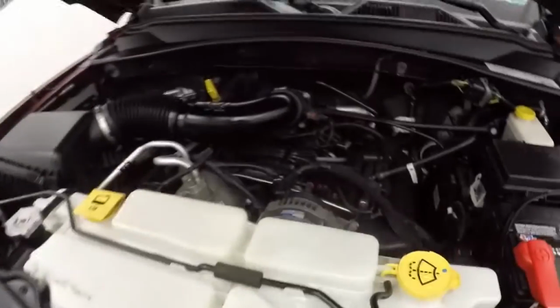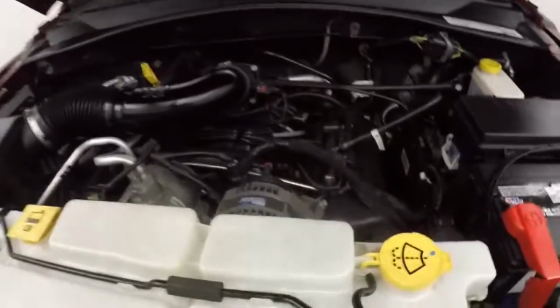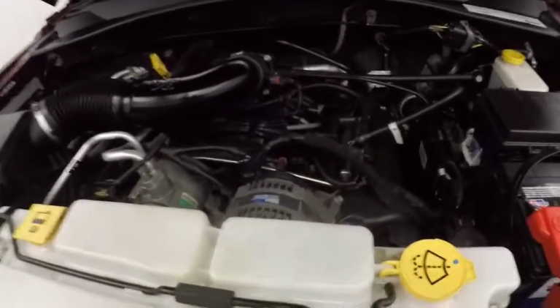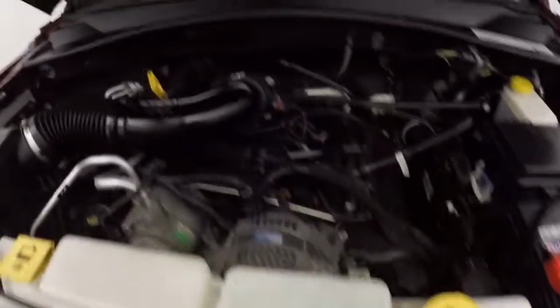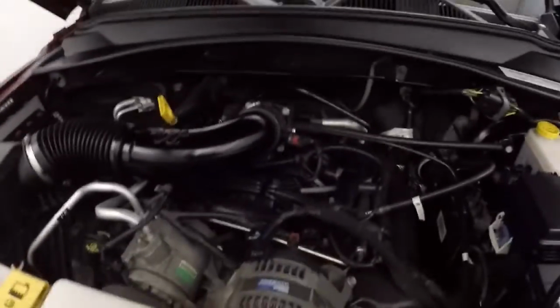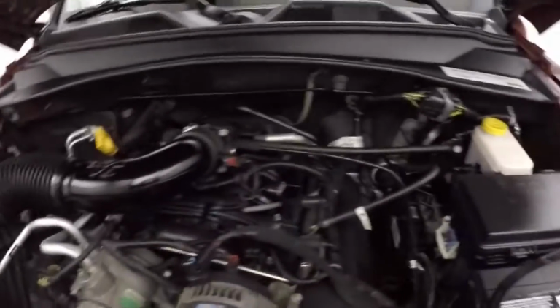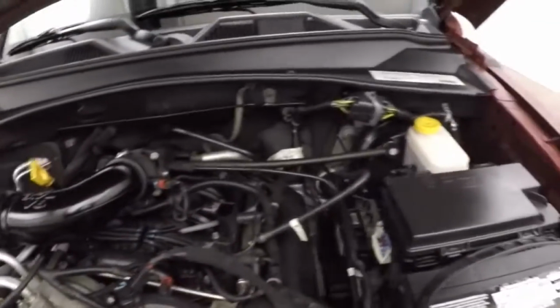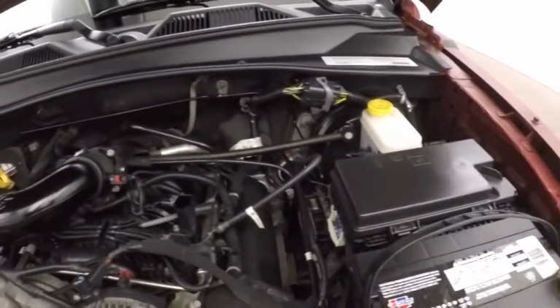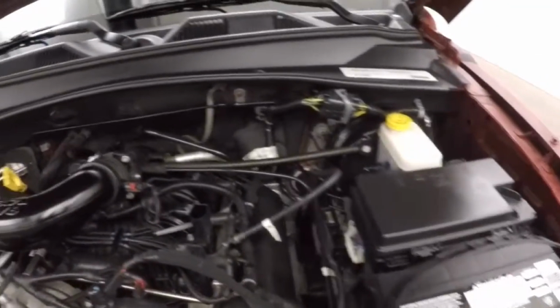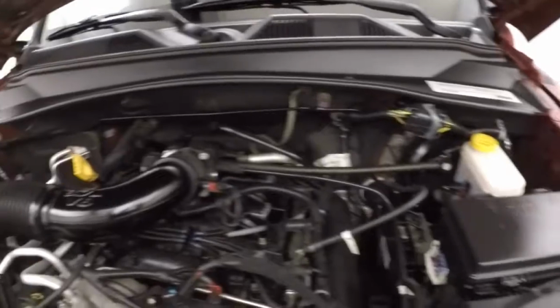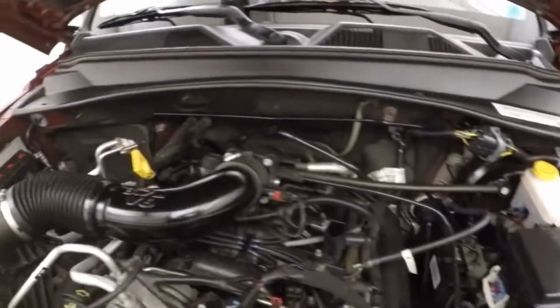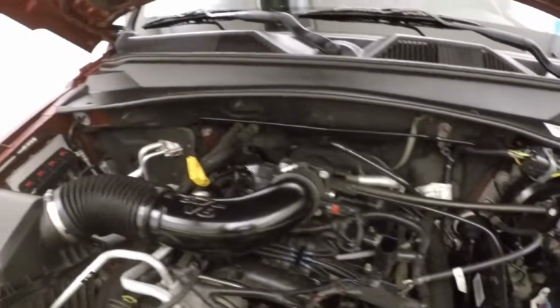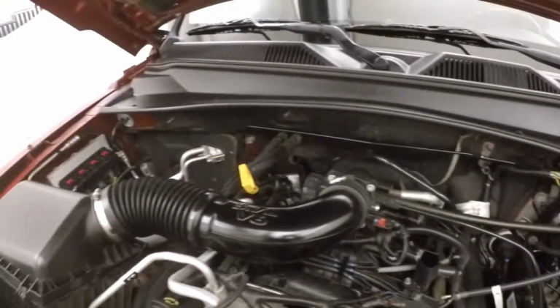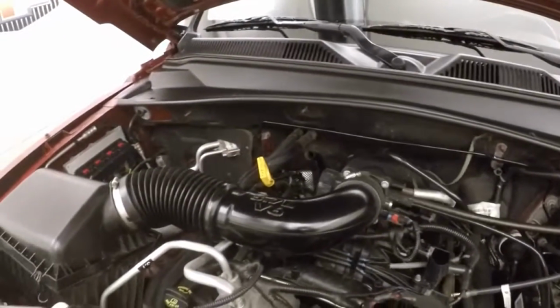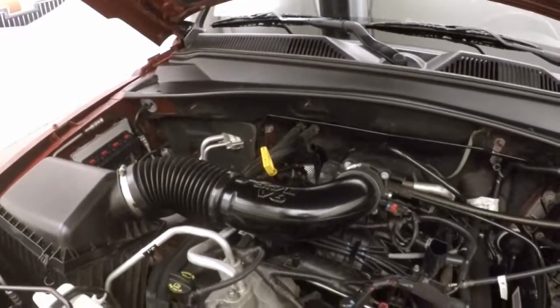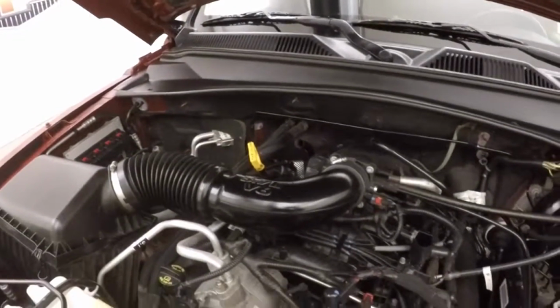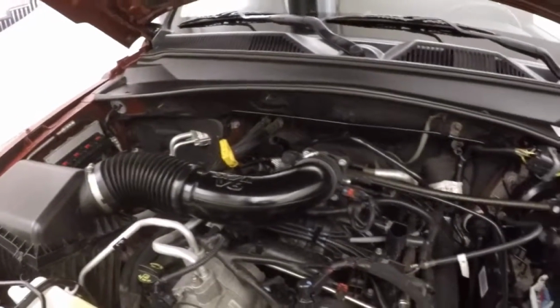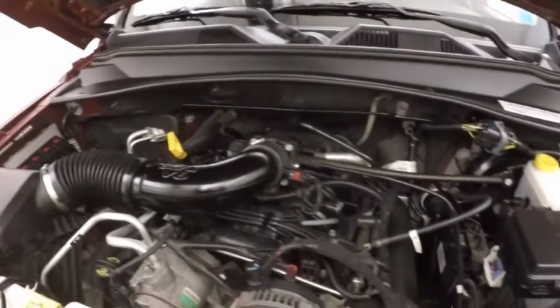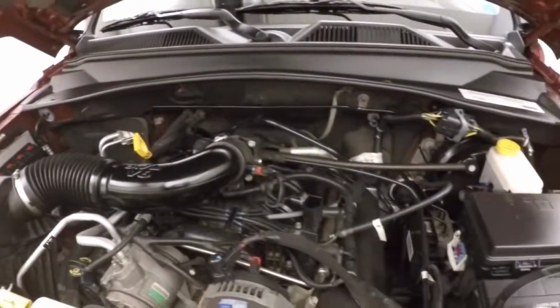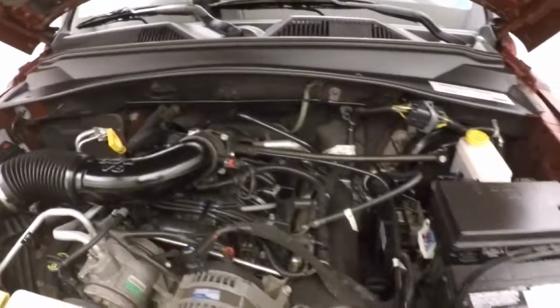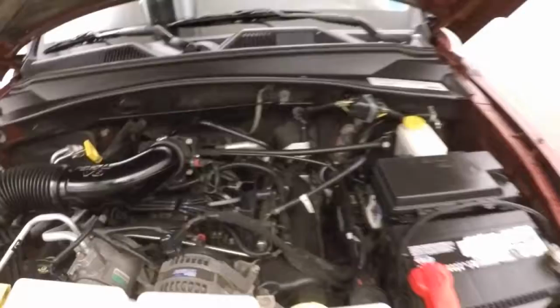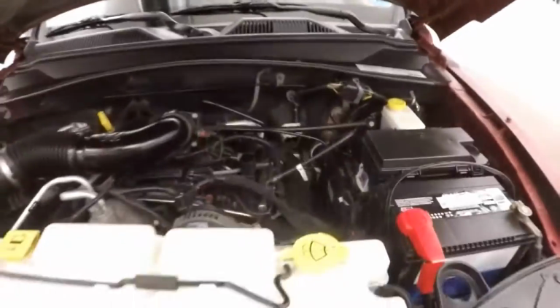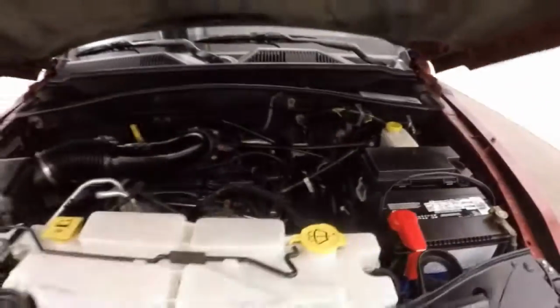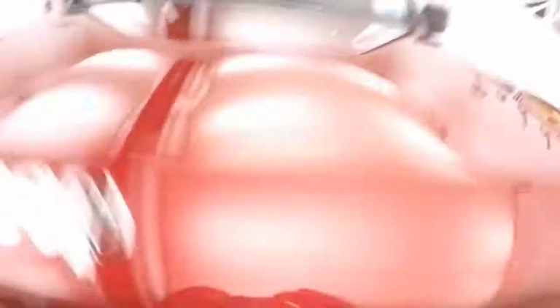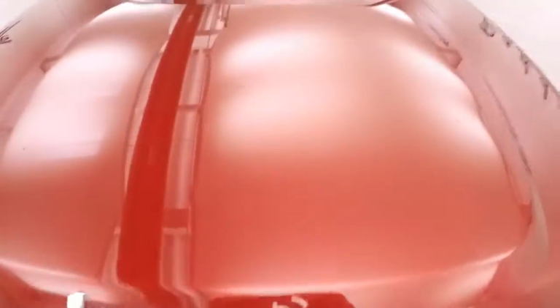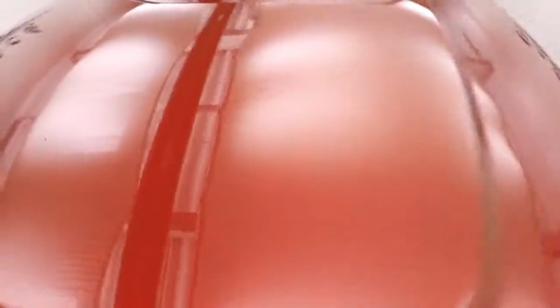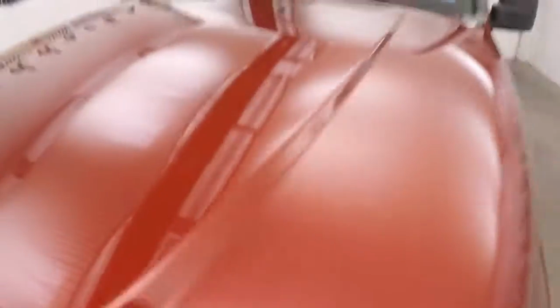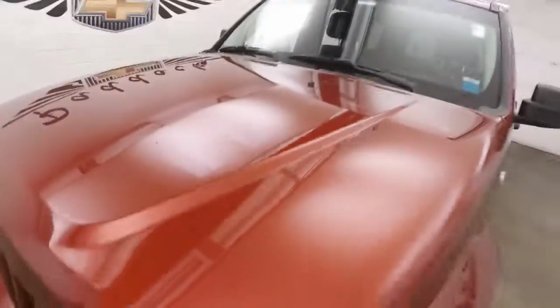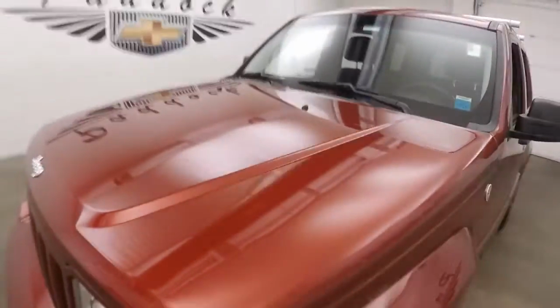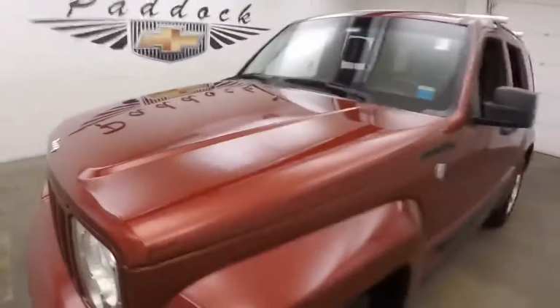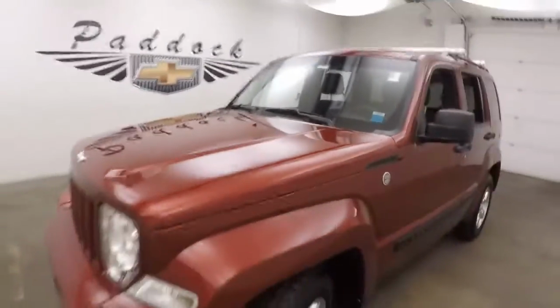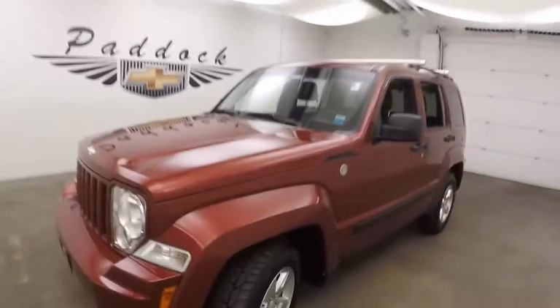Under the hood you get your 3.7 liter V6. Got a cold start — it is running strong. It's a 2011.